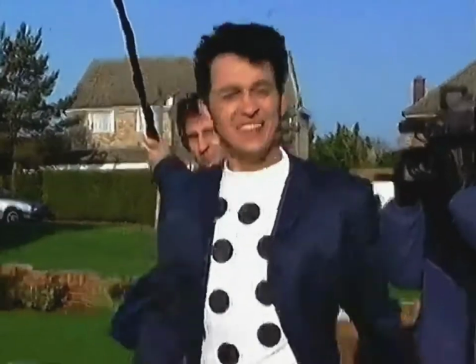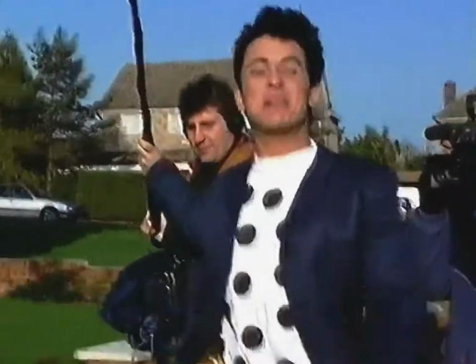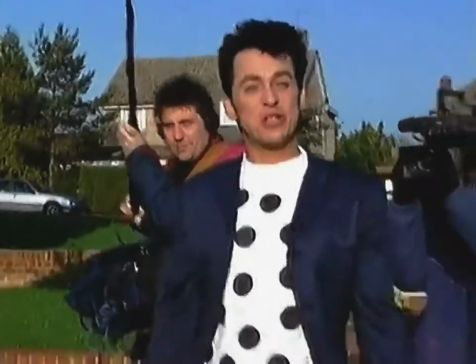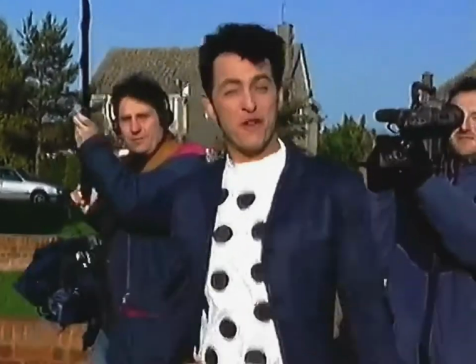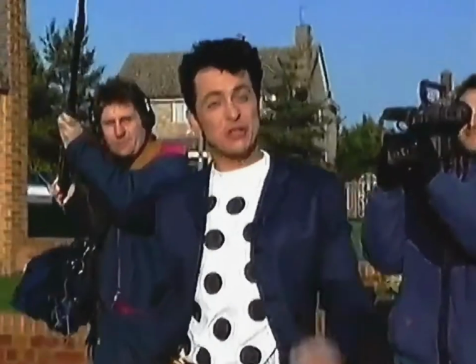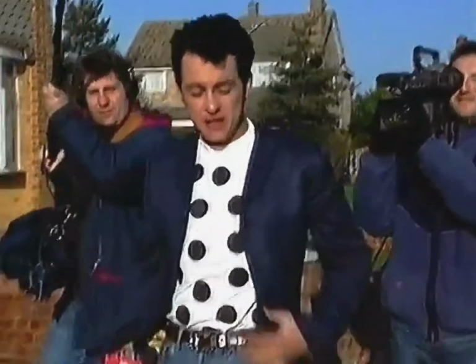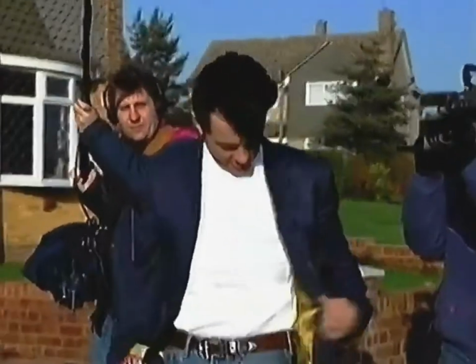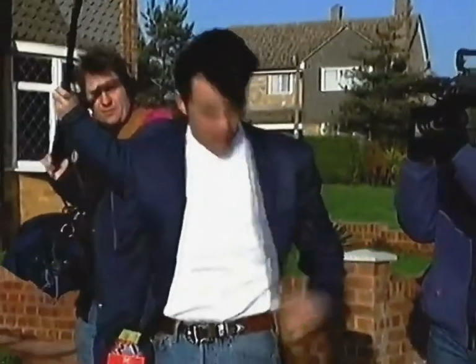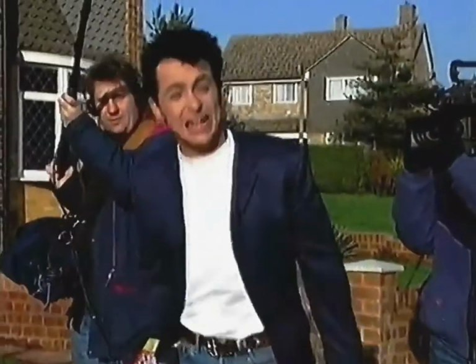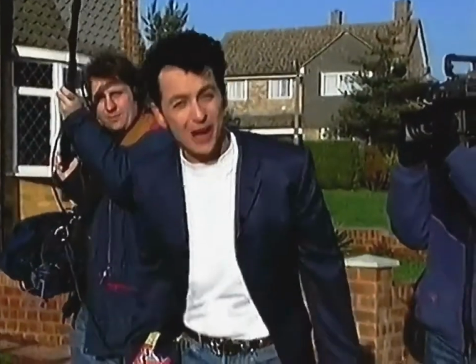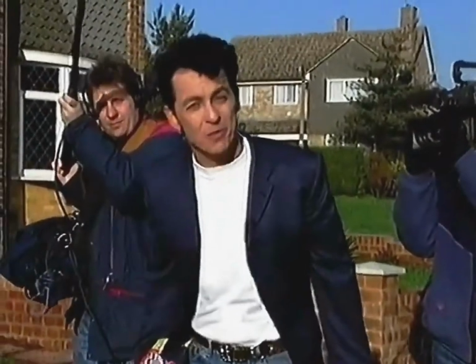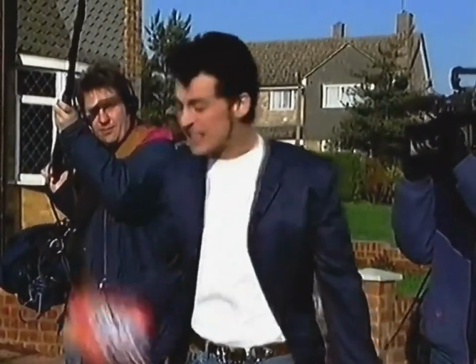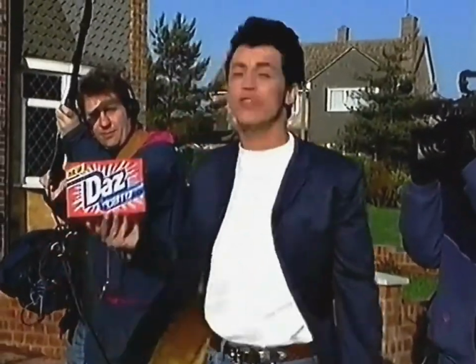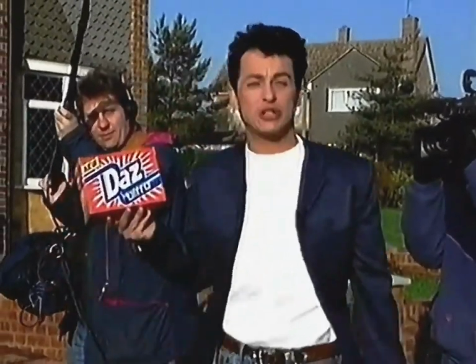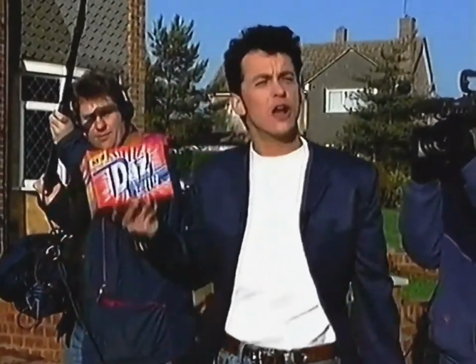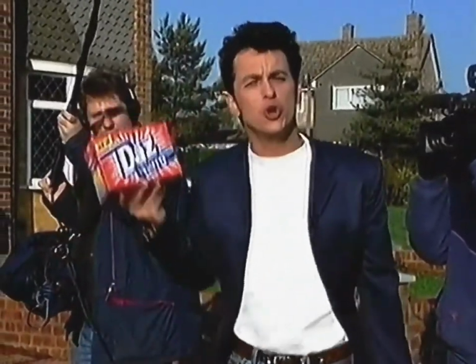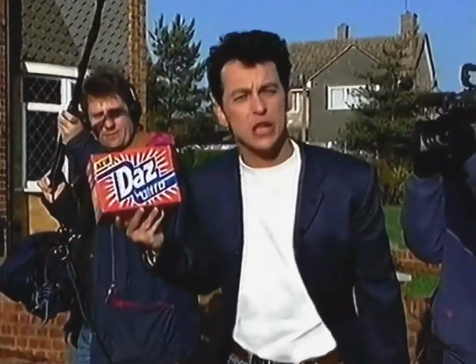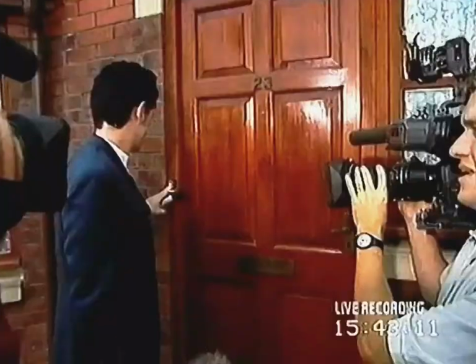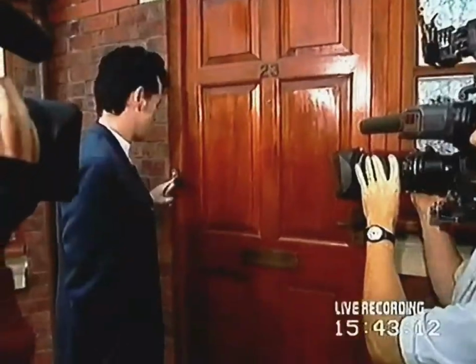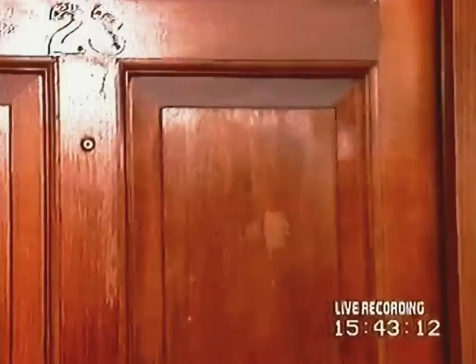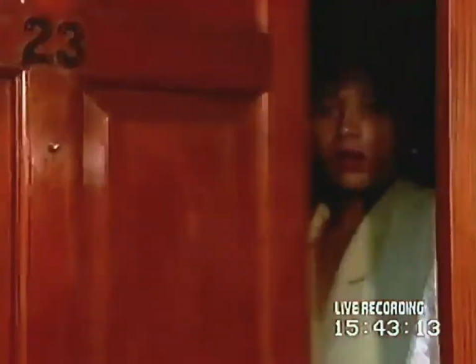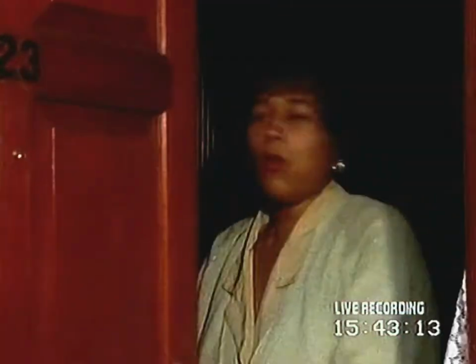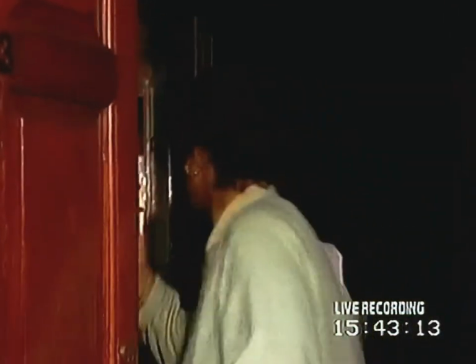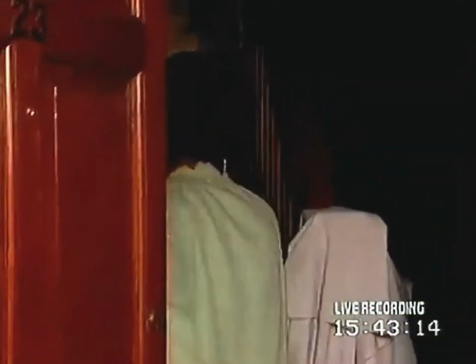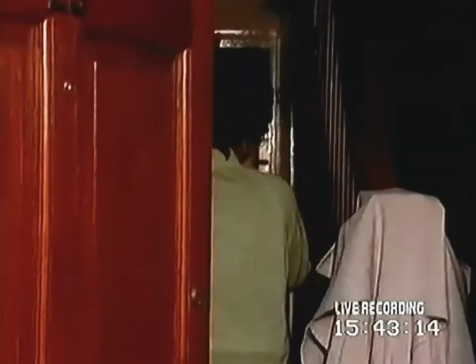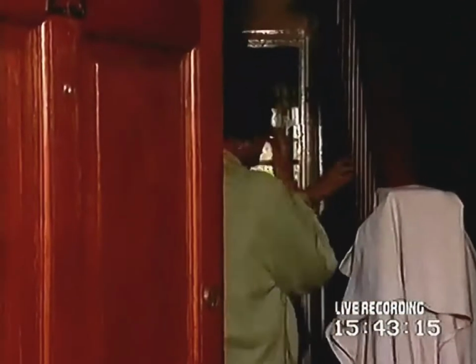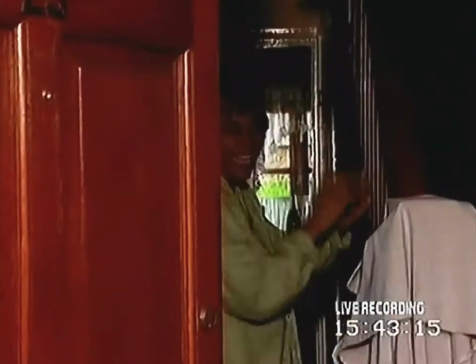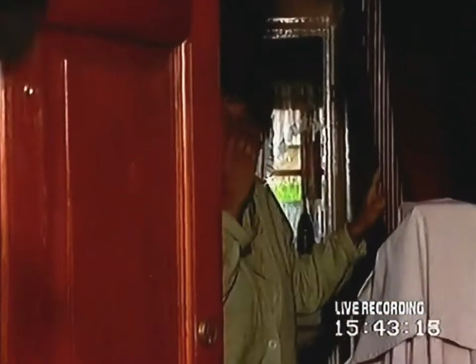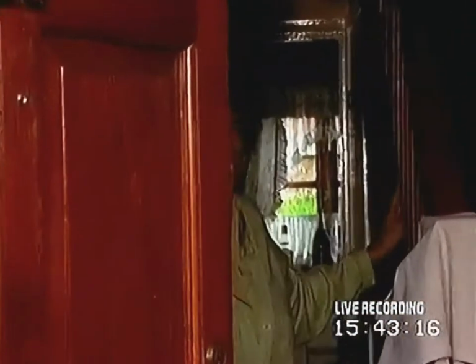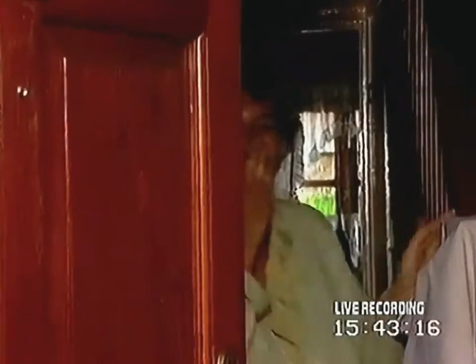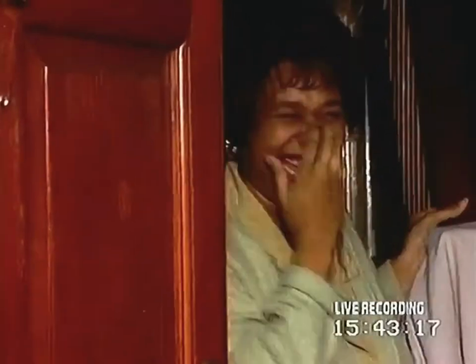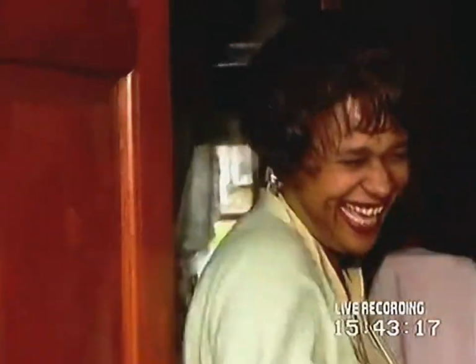It's easy to make spots disappear first time on TV, but can you do it at home? That's the on-the-spot challenge for new Daz Ultra. This is the Daz on-the-spot challenge.